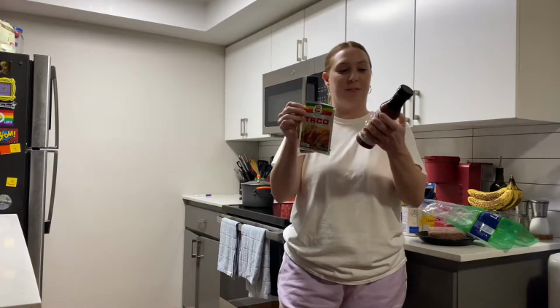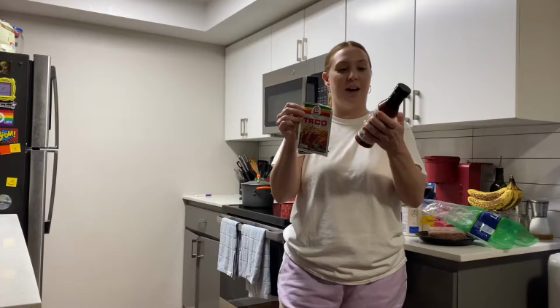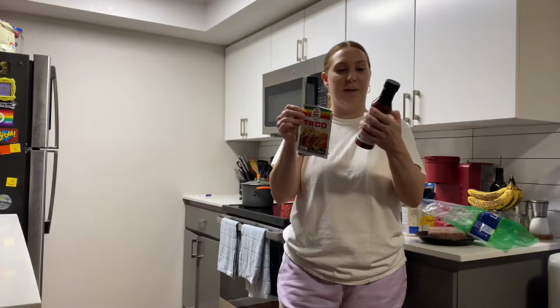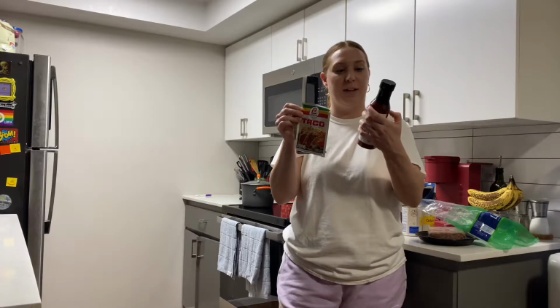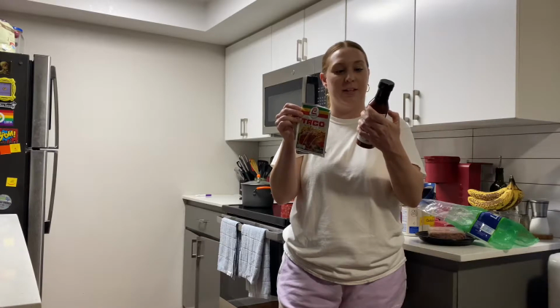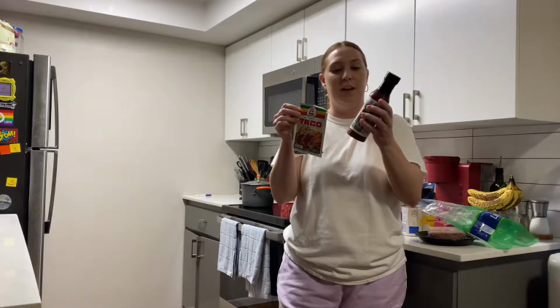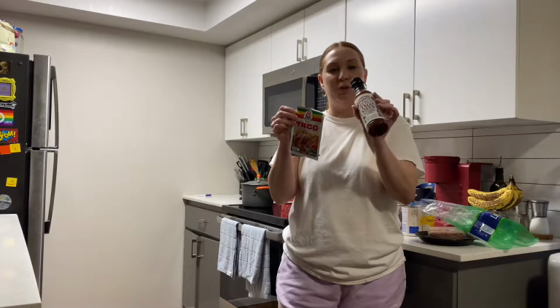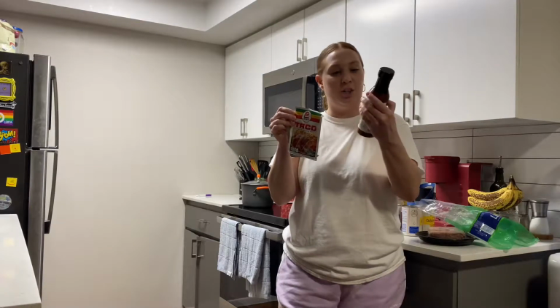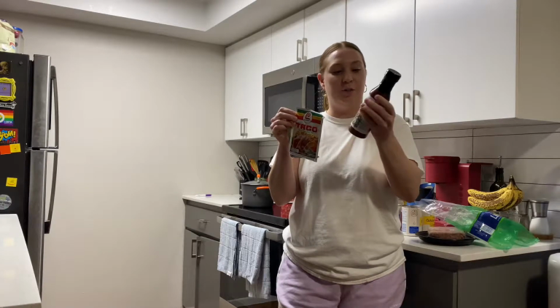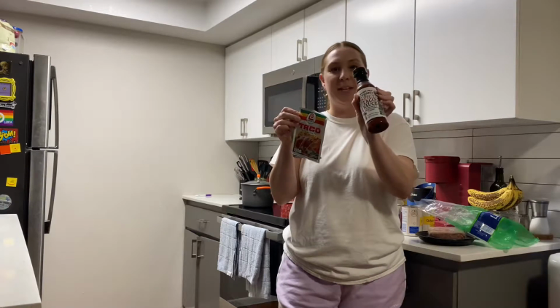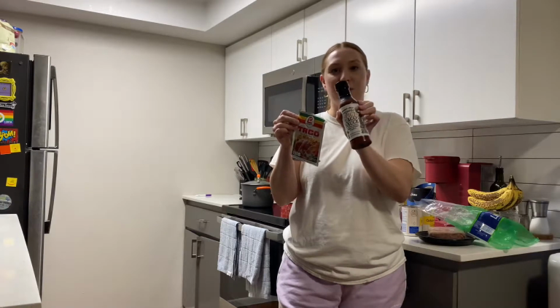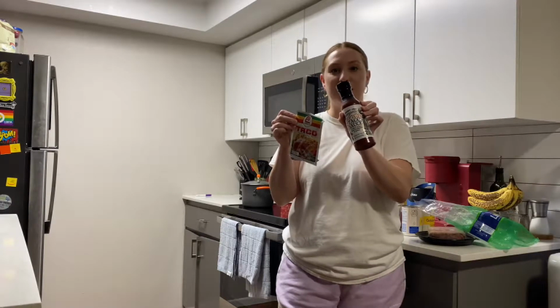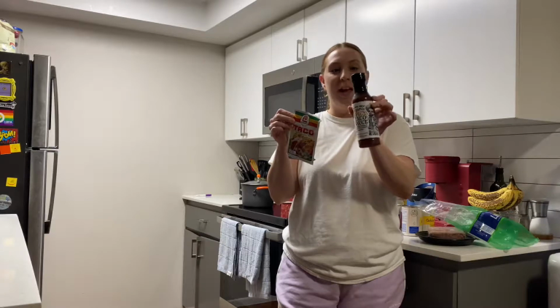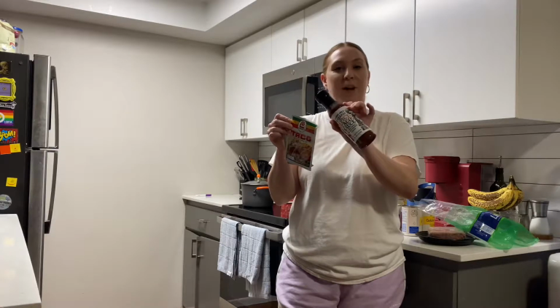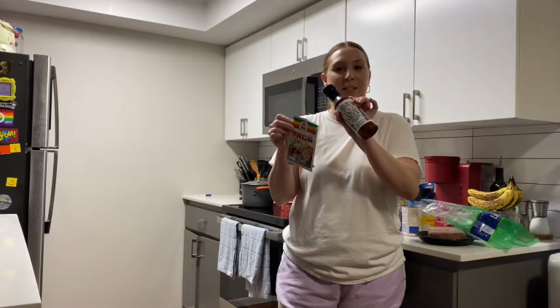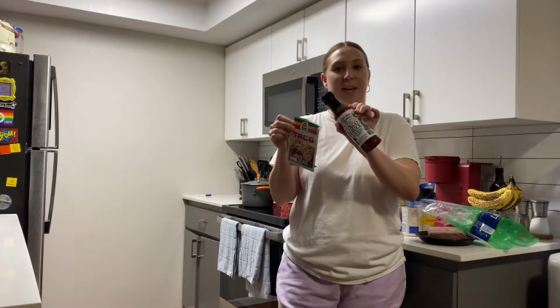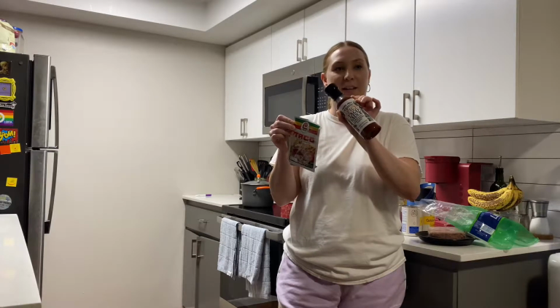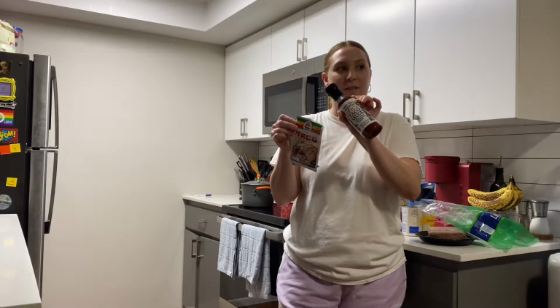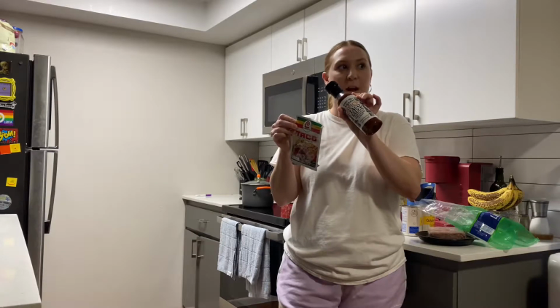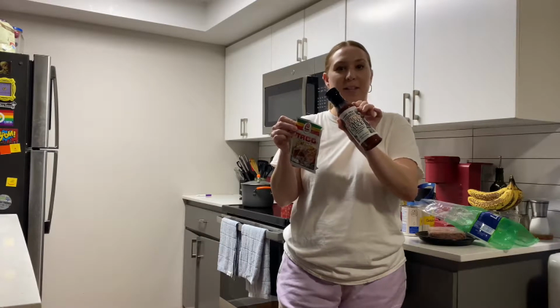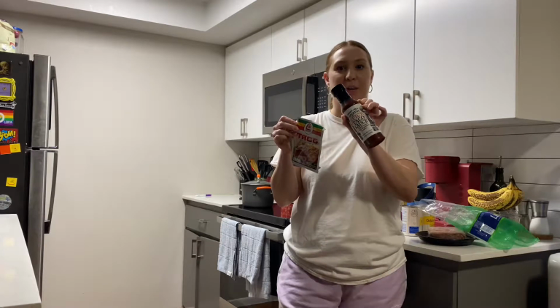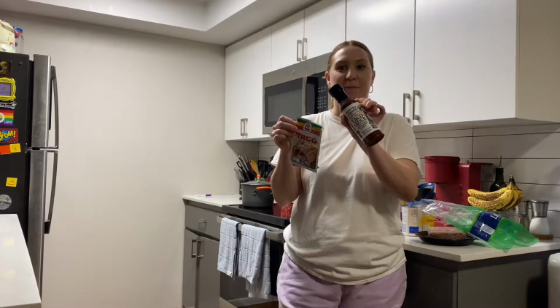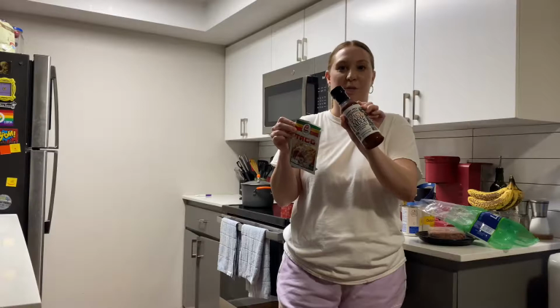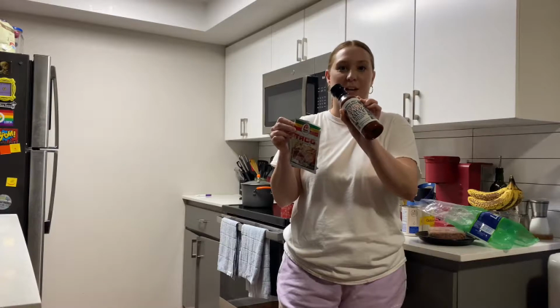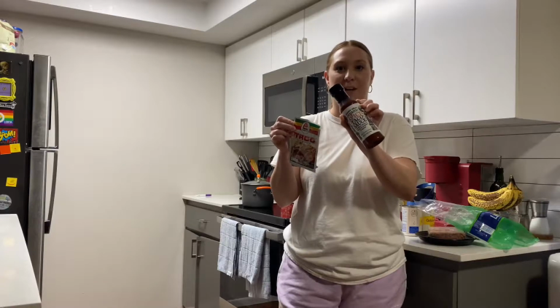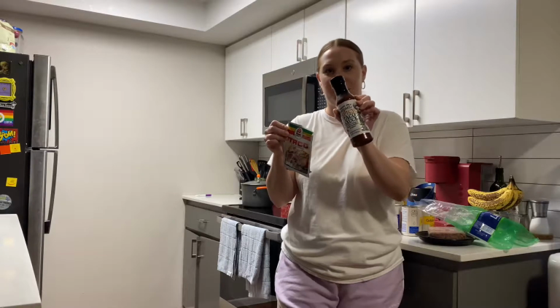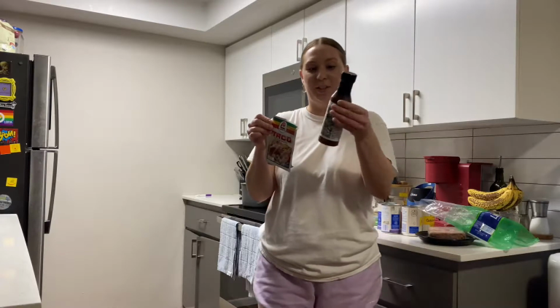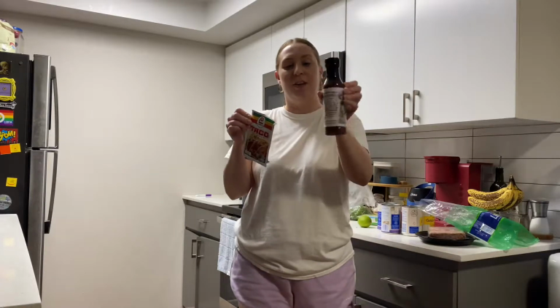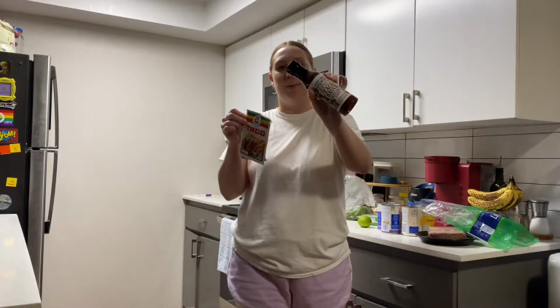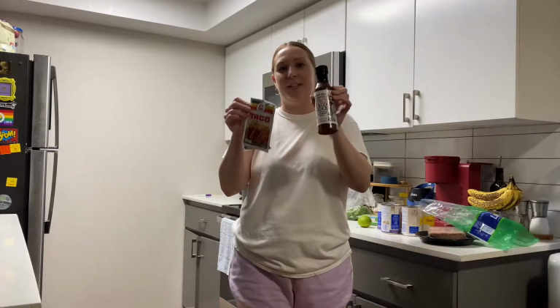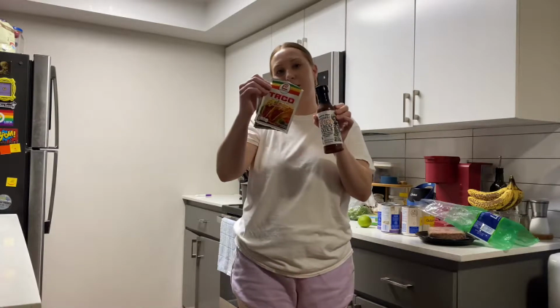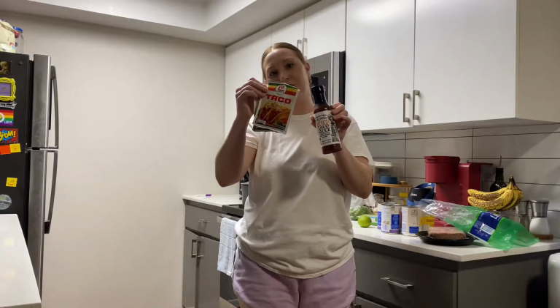I bought this Trader Joe's spicy taco sauce — I bought it to put in my taco bowls and never got a chance to use it yet — so I'm gonna try this instead of regular taco seasoning.